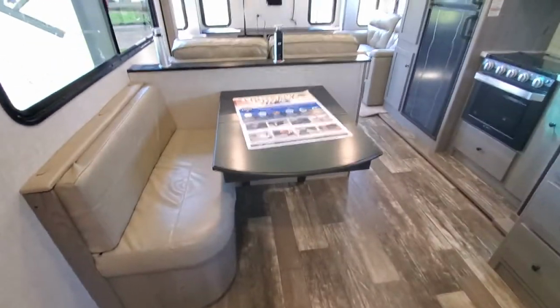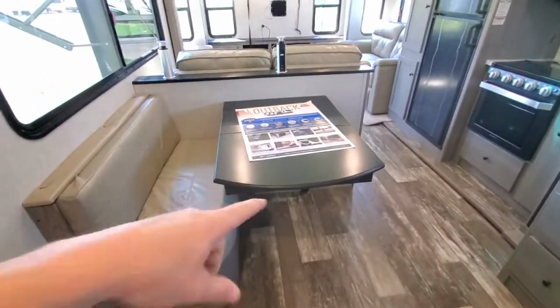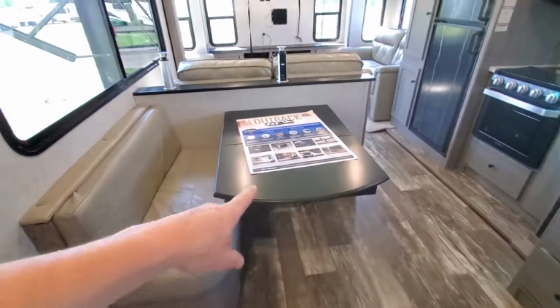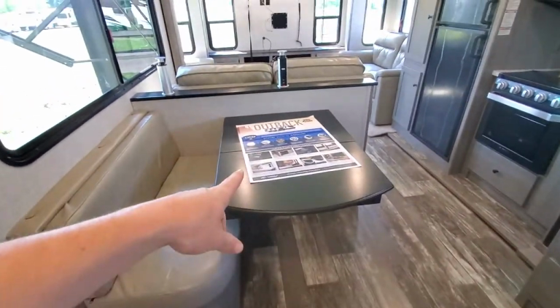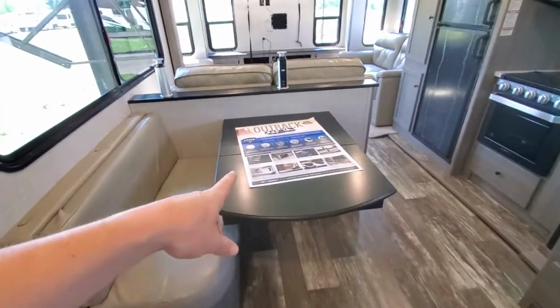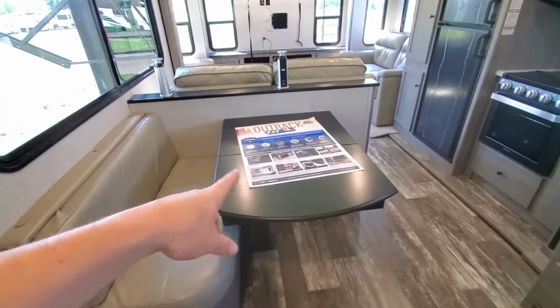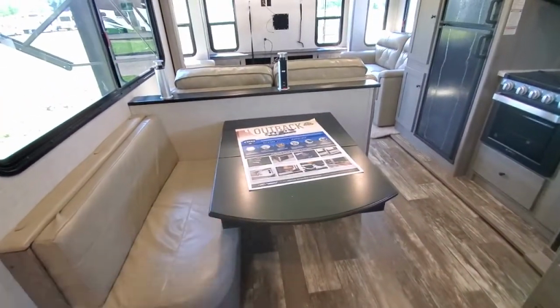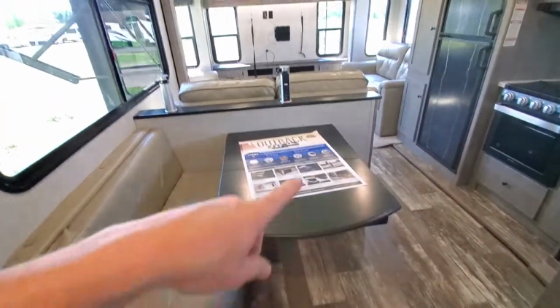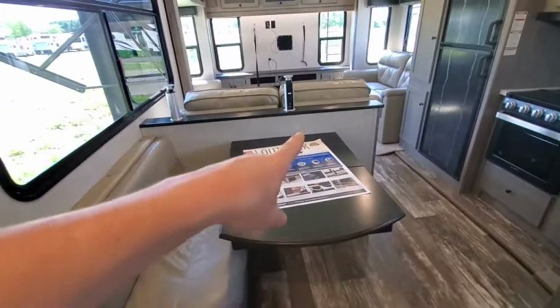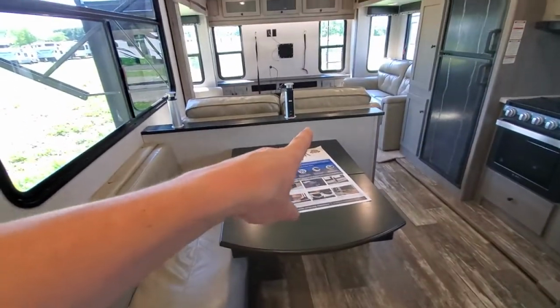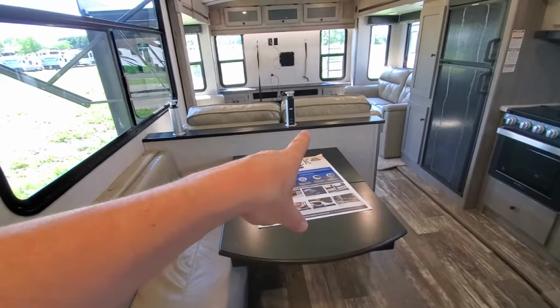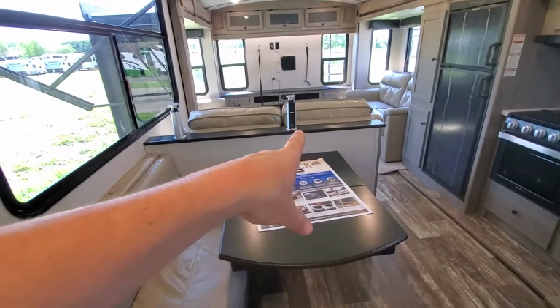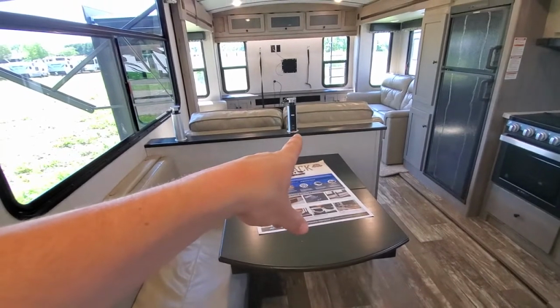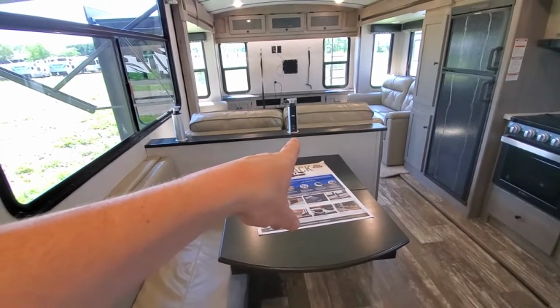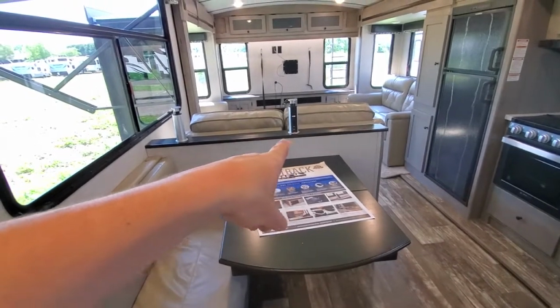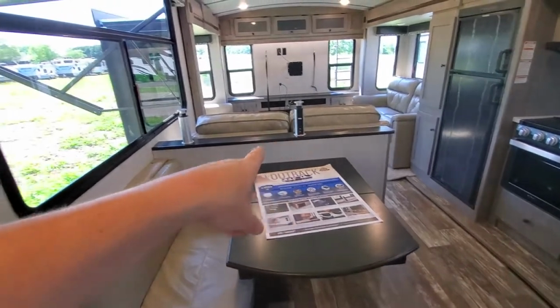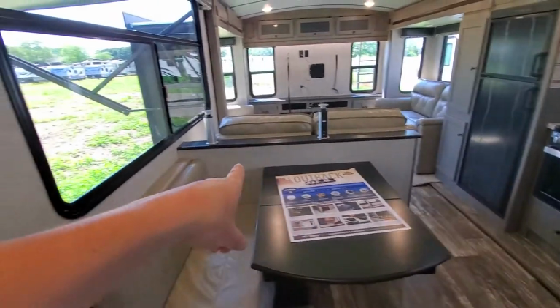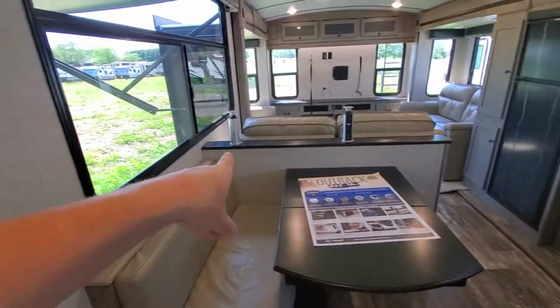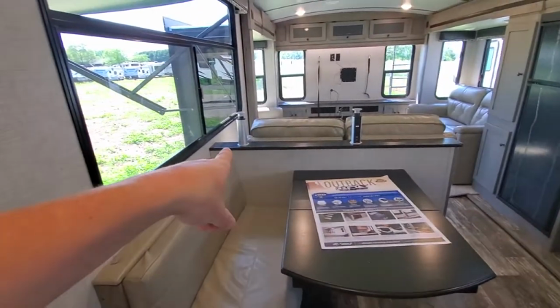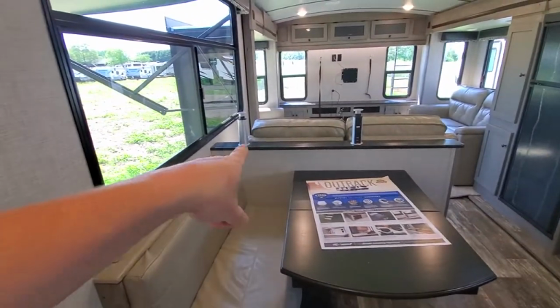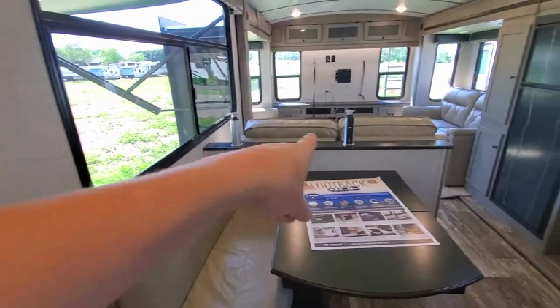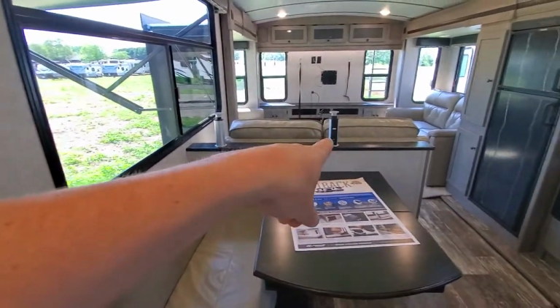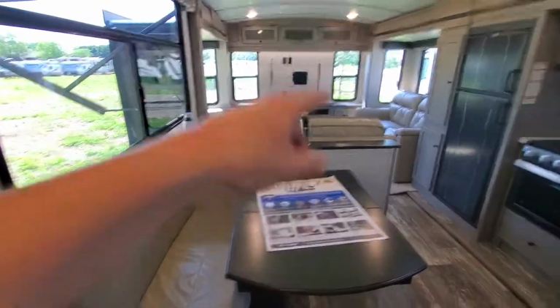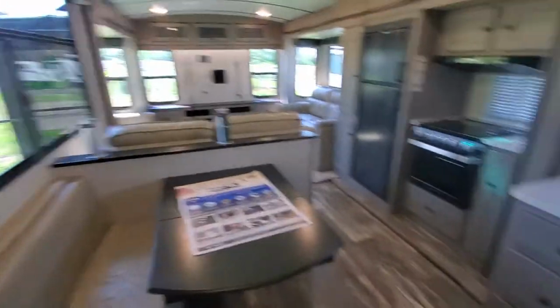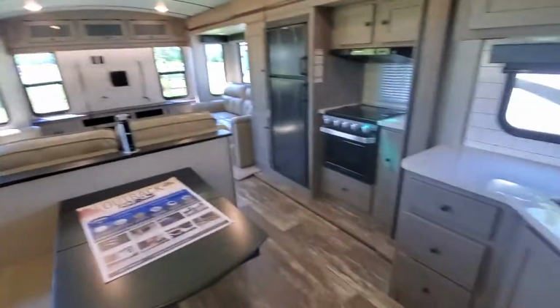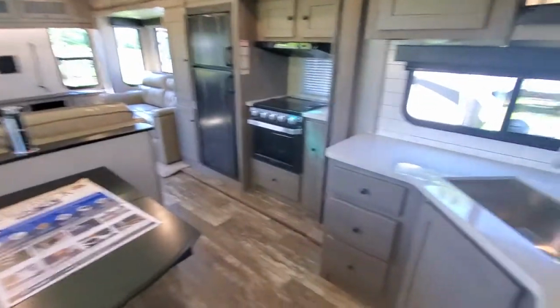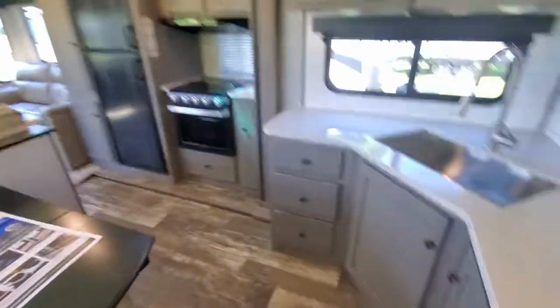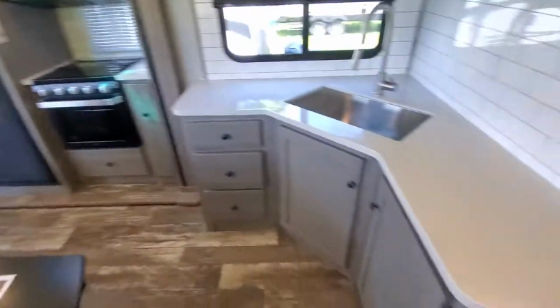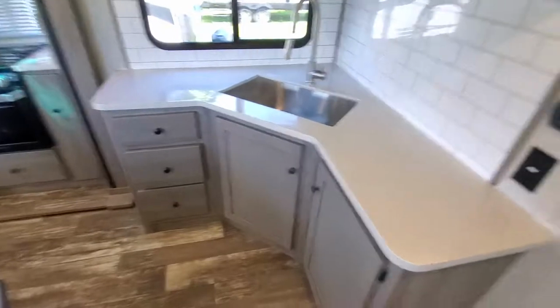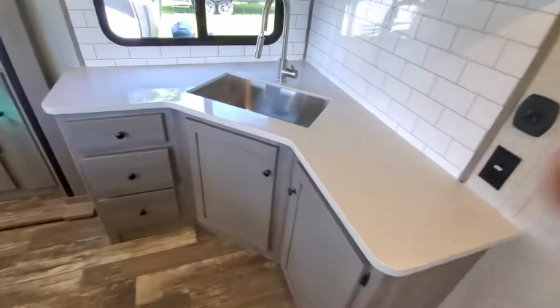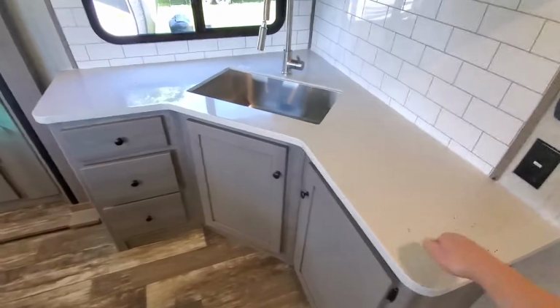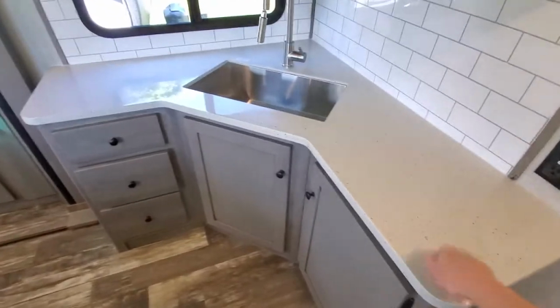You got an add-a-leaf that goes in there, a phone charging station, USB ports on both sides, and solid surface counters.